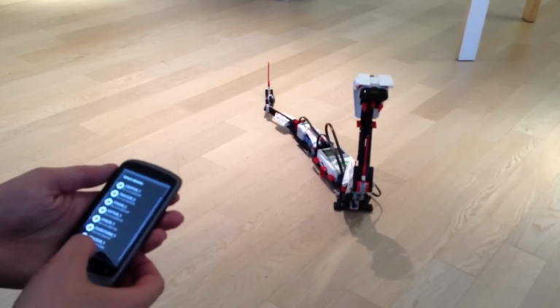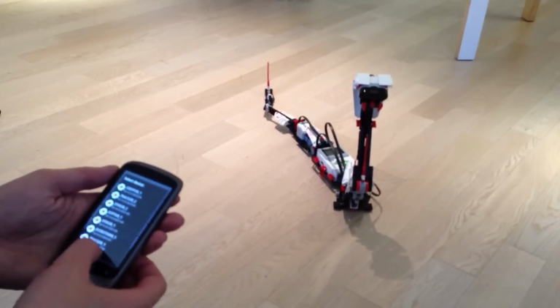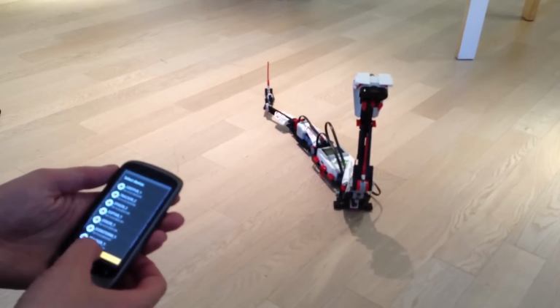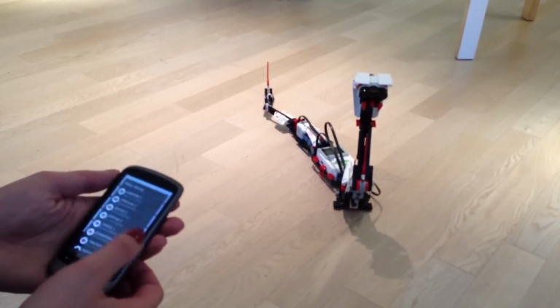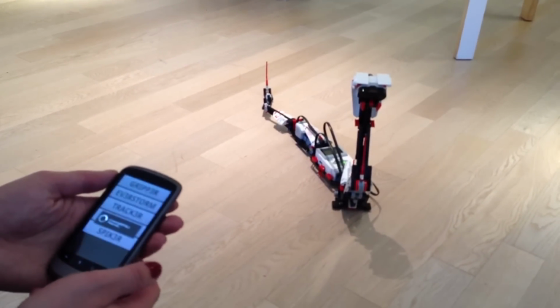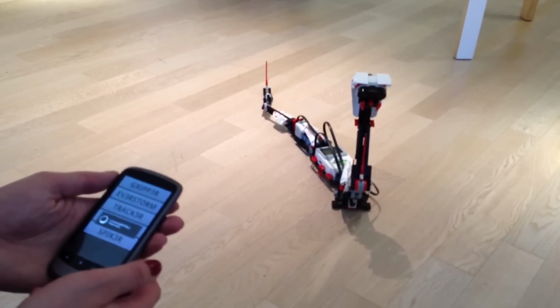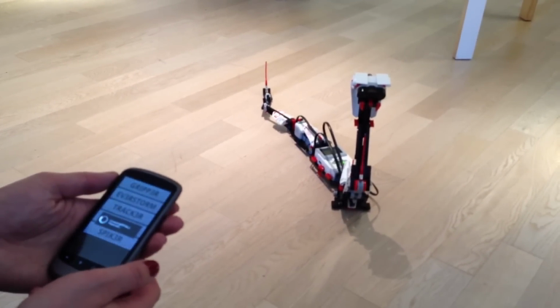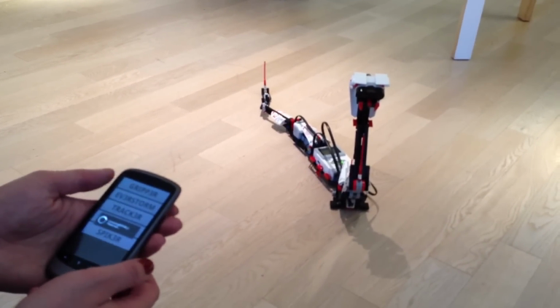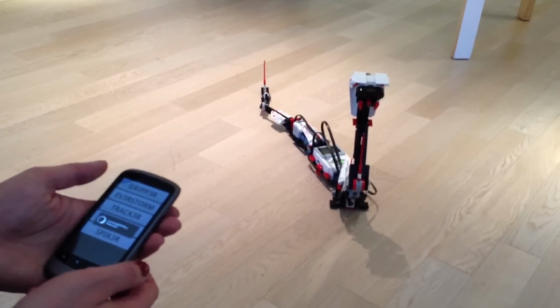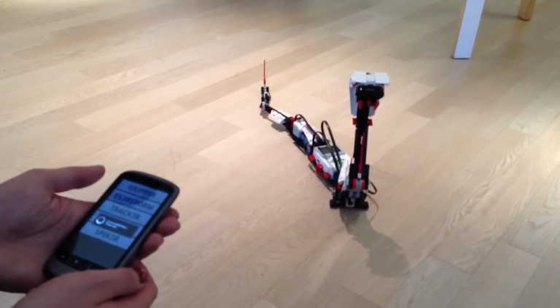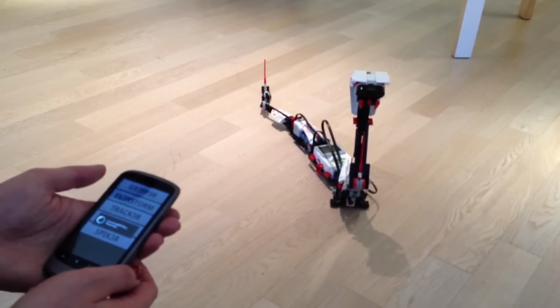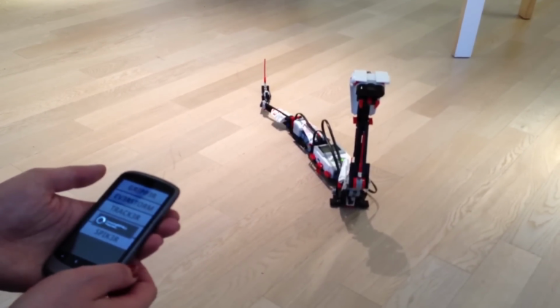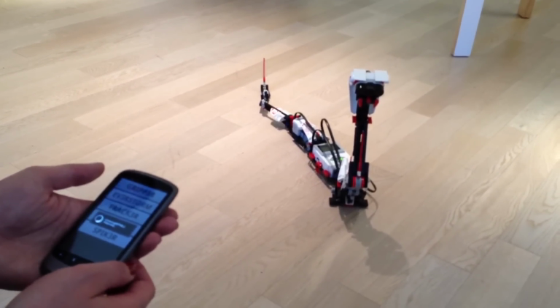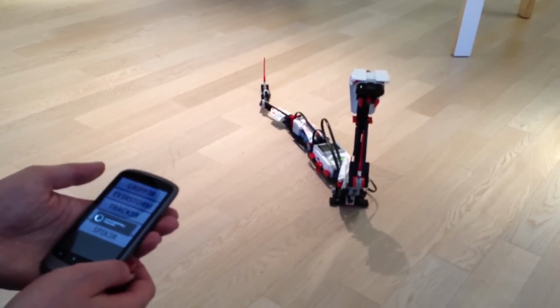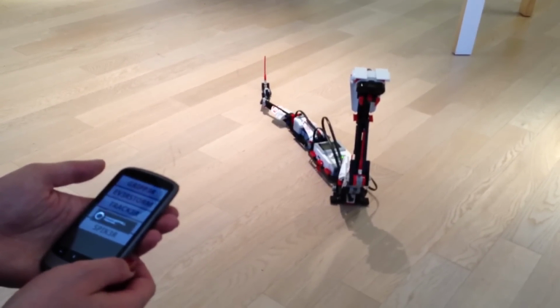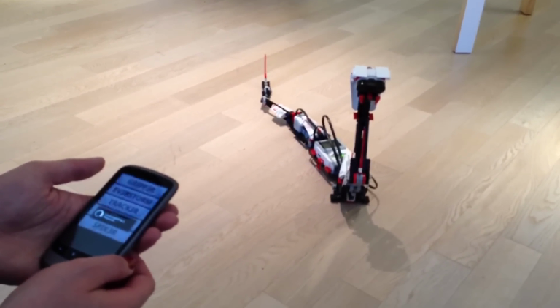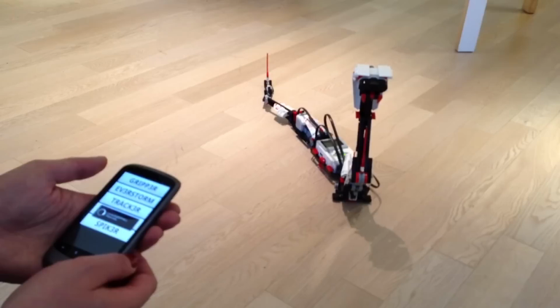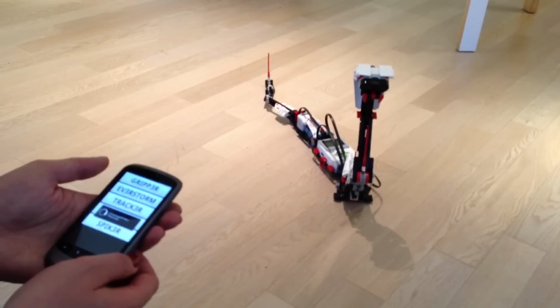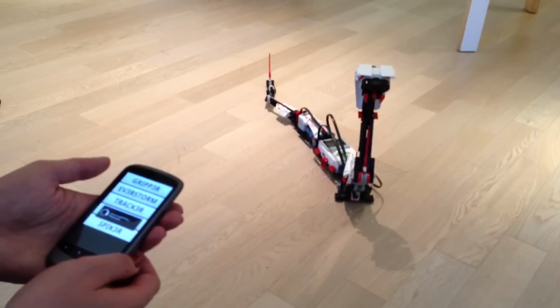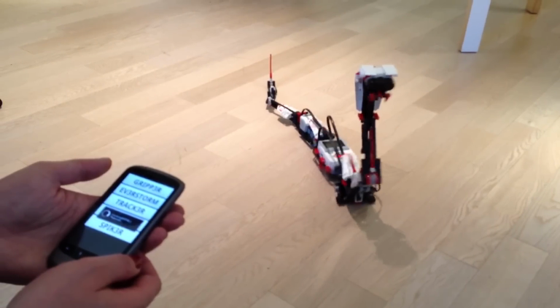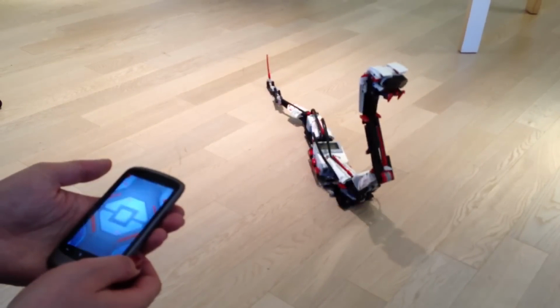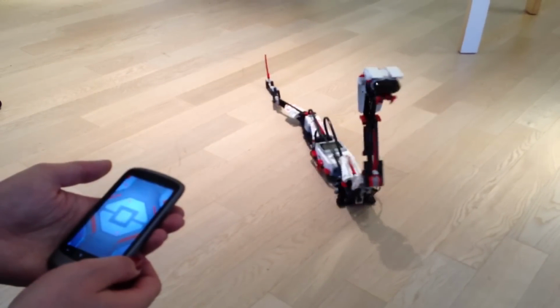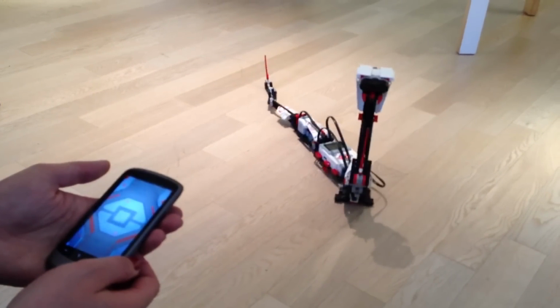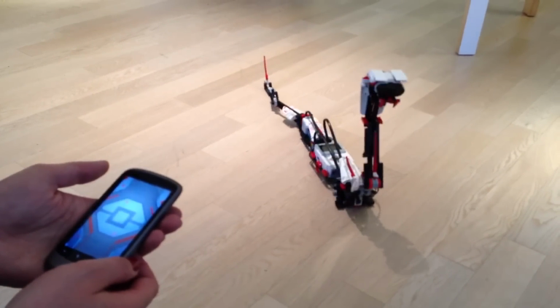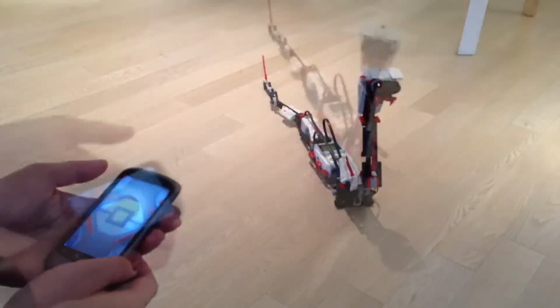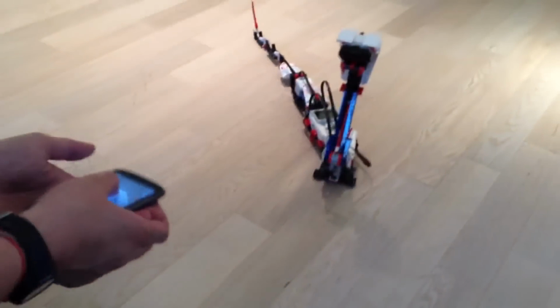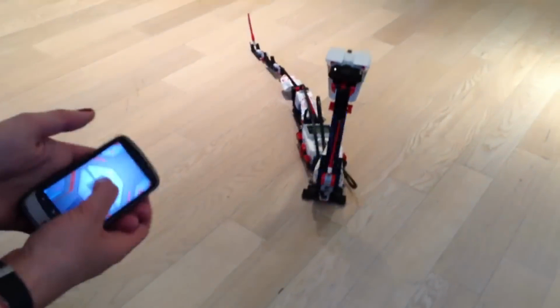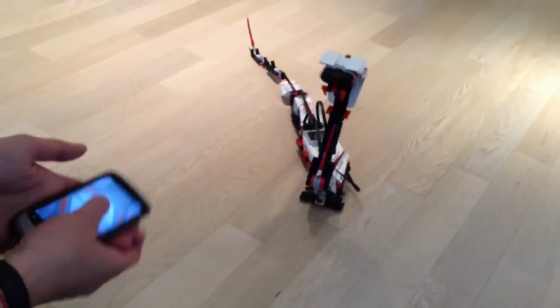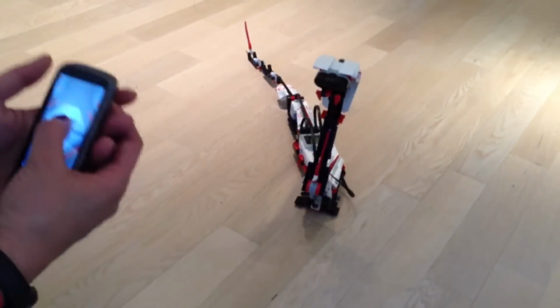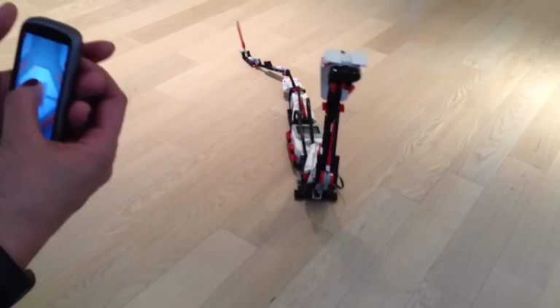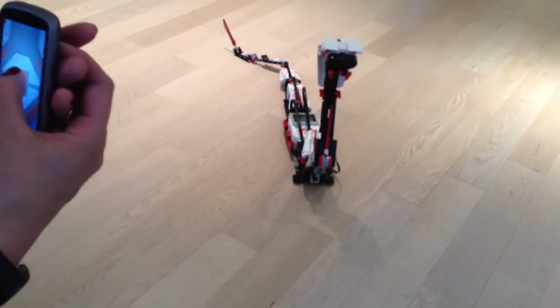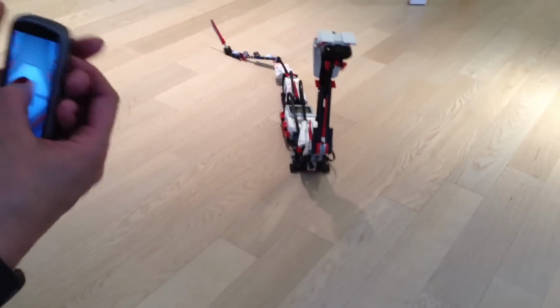So here I'm choosing Reptar, connecting to him, connecting my Bluetooth. You control it just using the gyro so it goes backwards, forward.